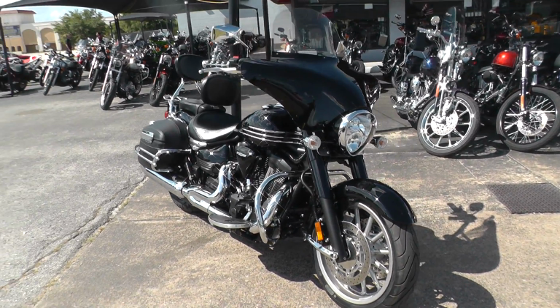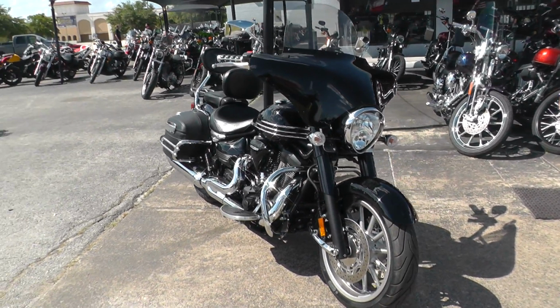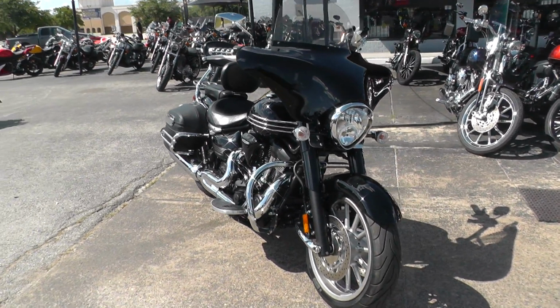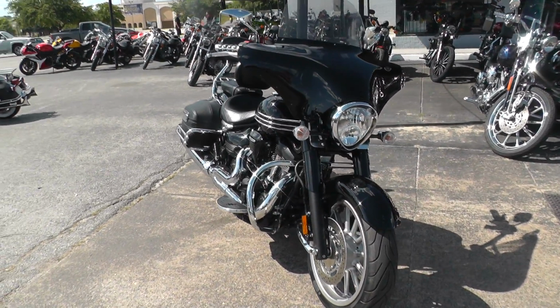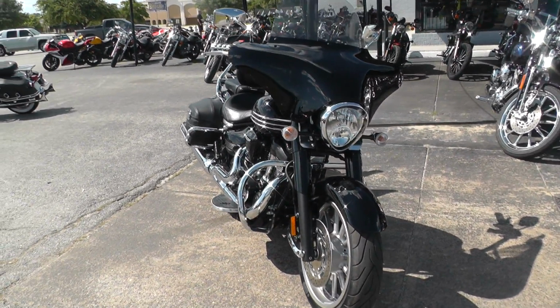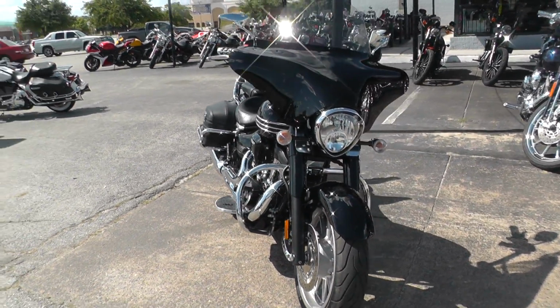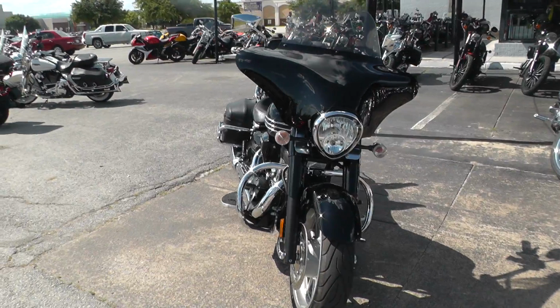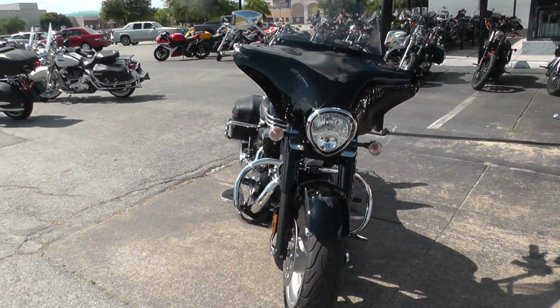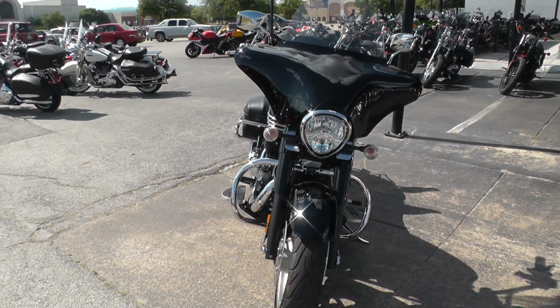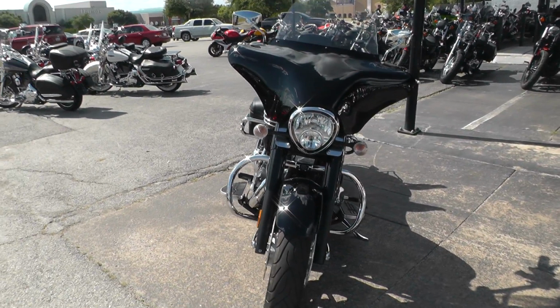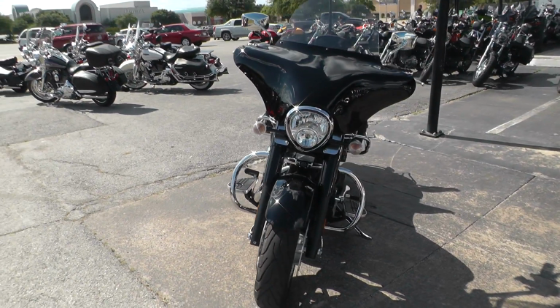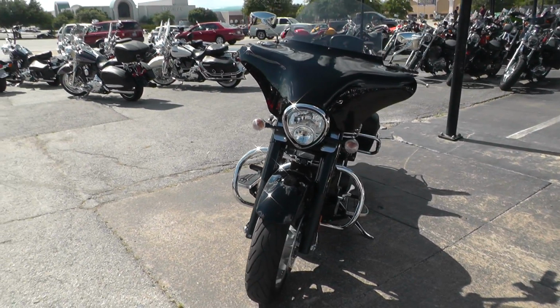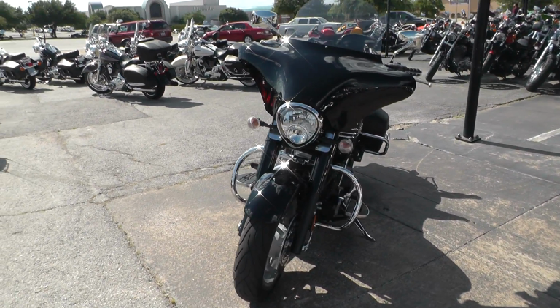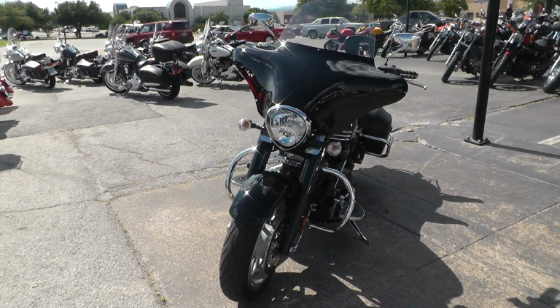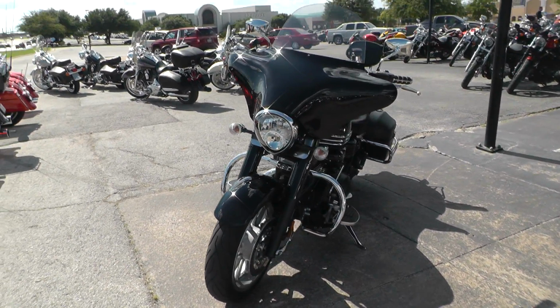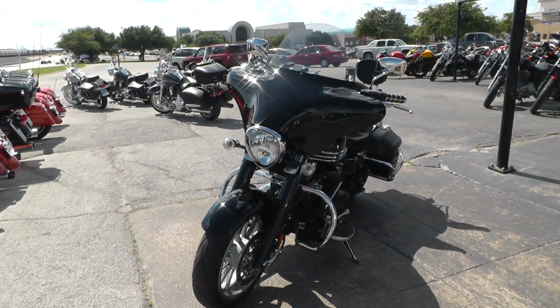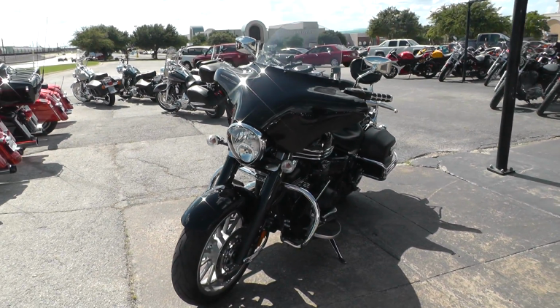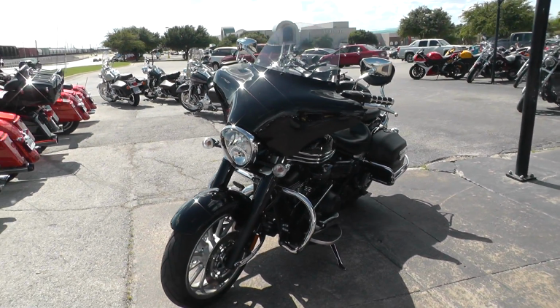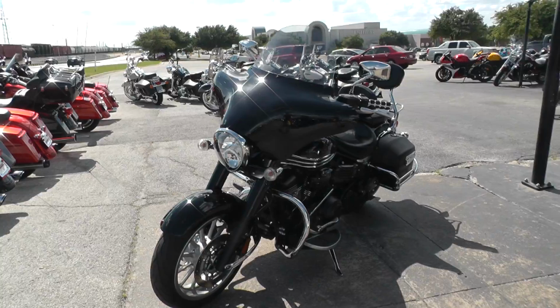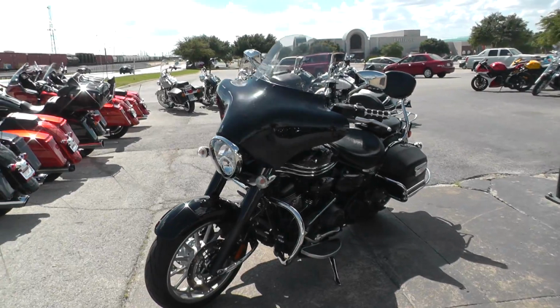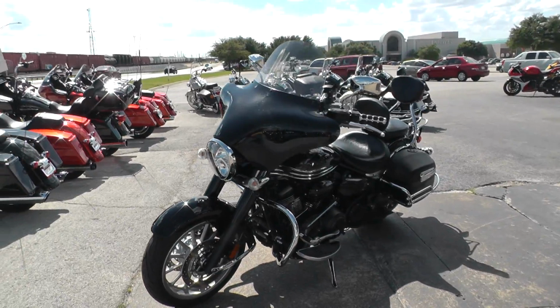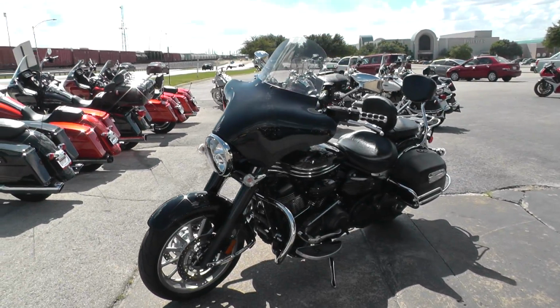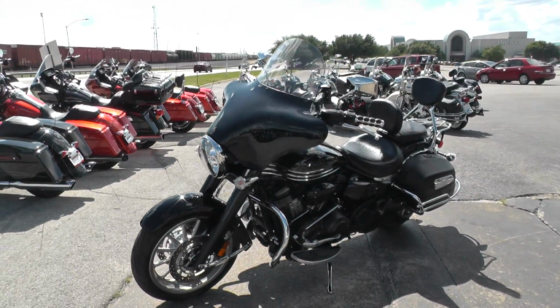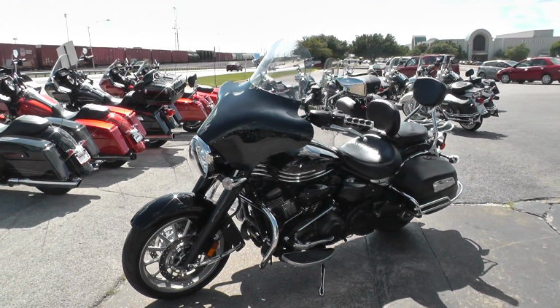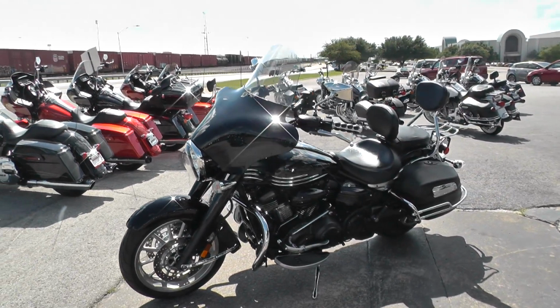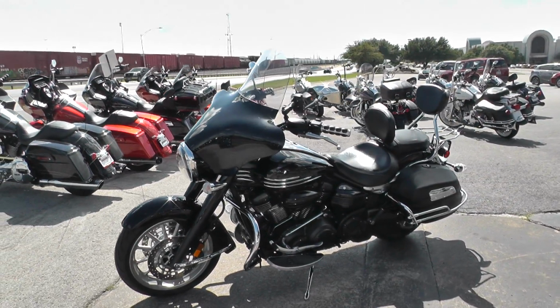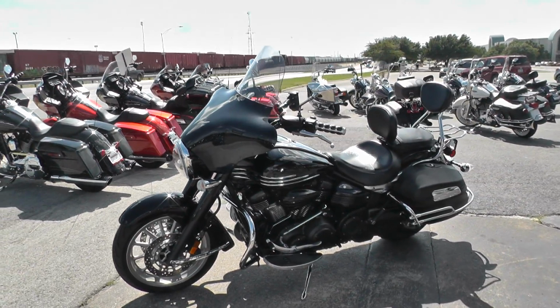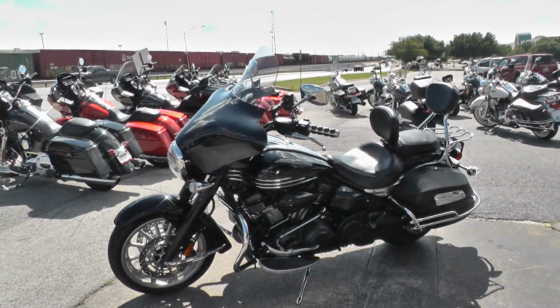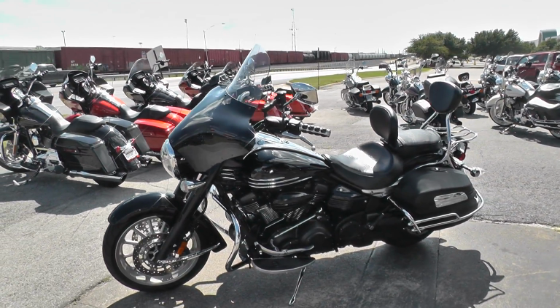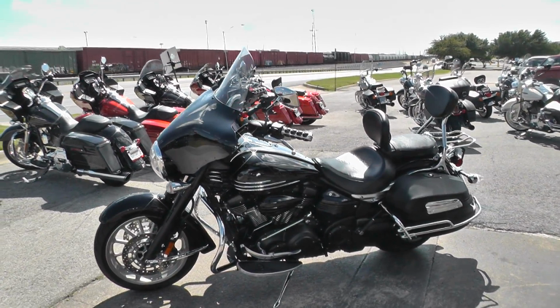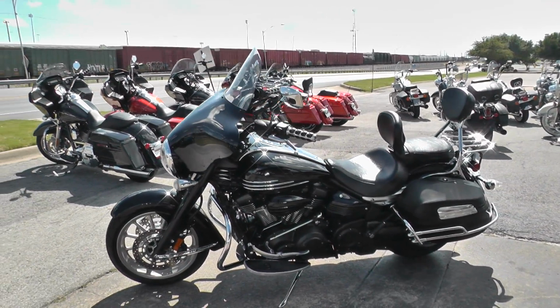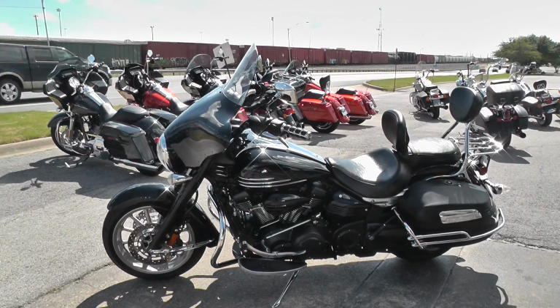We're shipping bikes all over the world, so it'd be easy to get this one to you. This is Gino with American Motorcycle Trading Company in Arlington, Texas. Thanks for looking.